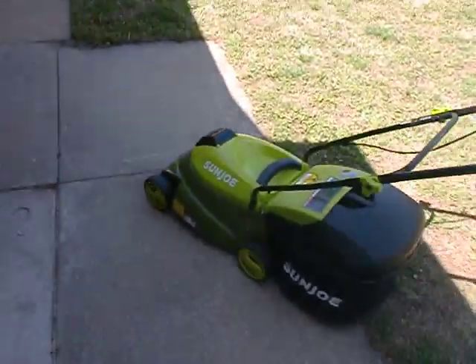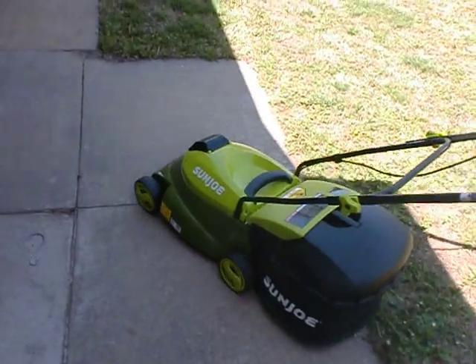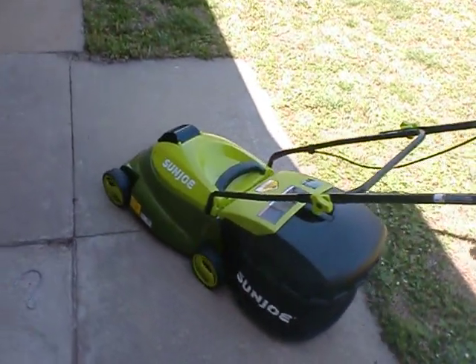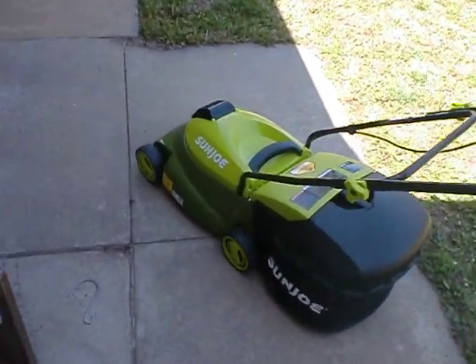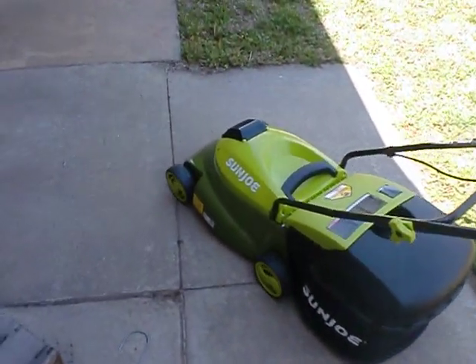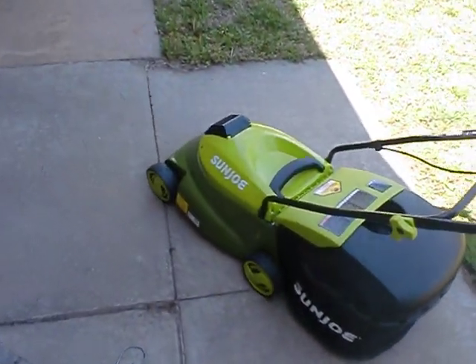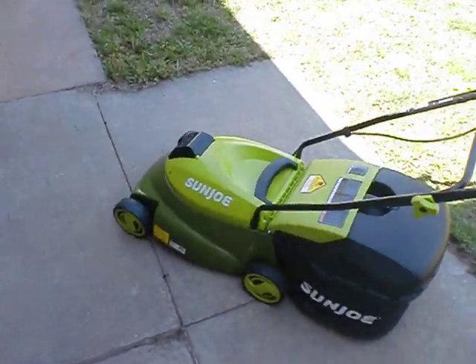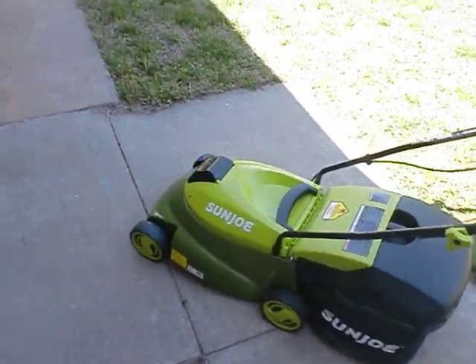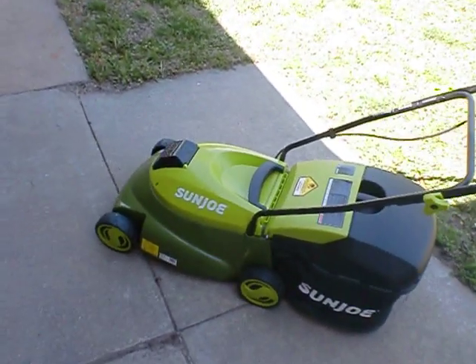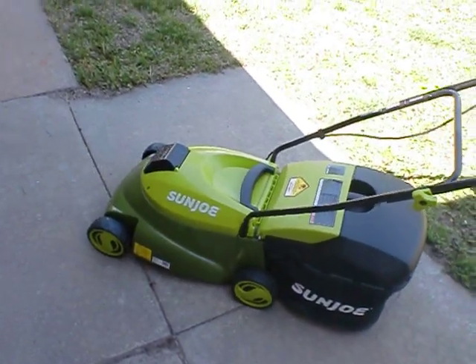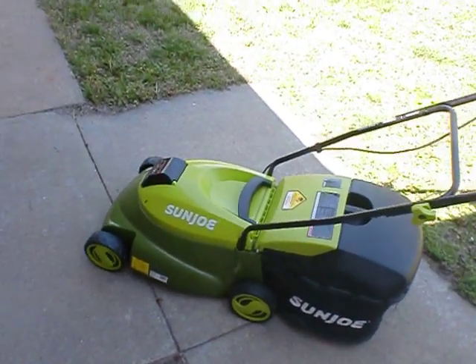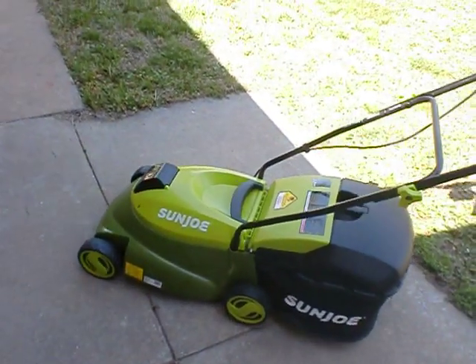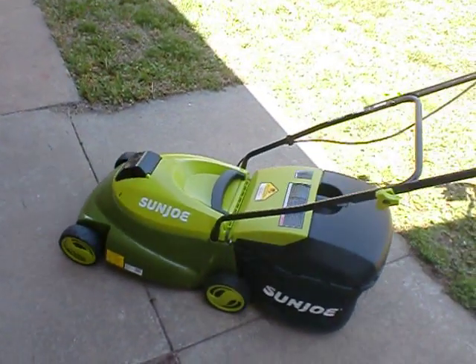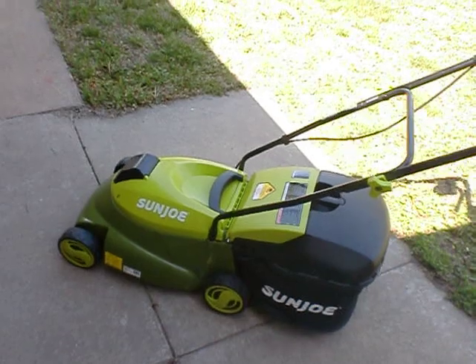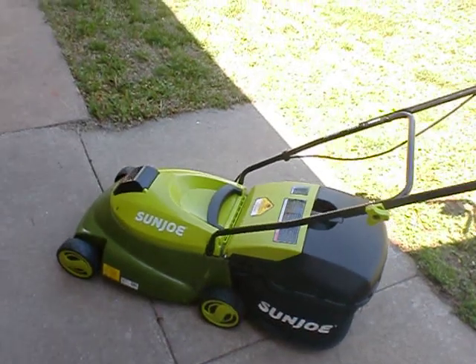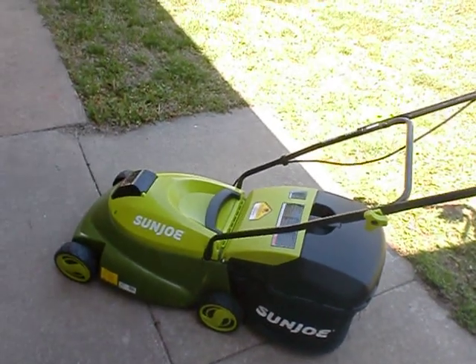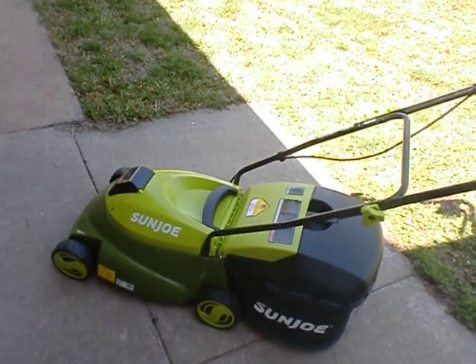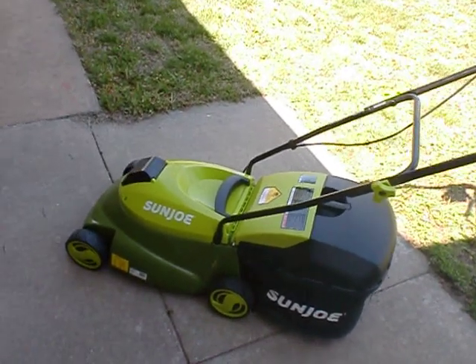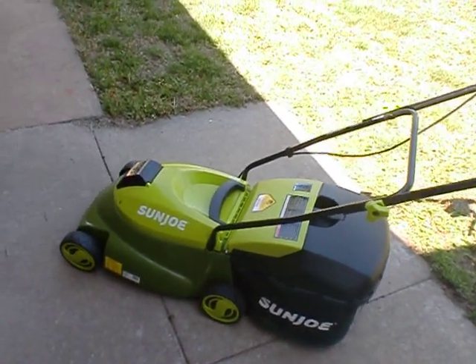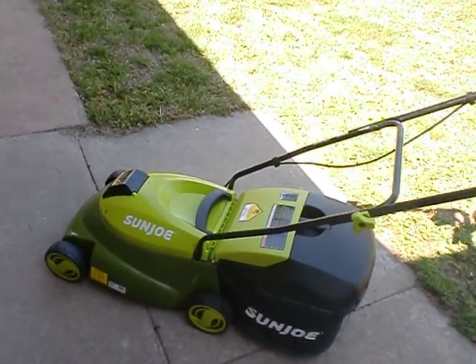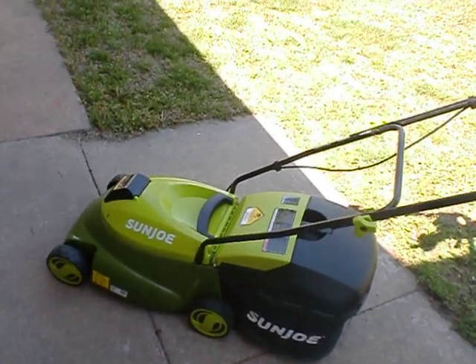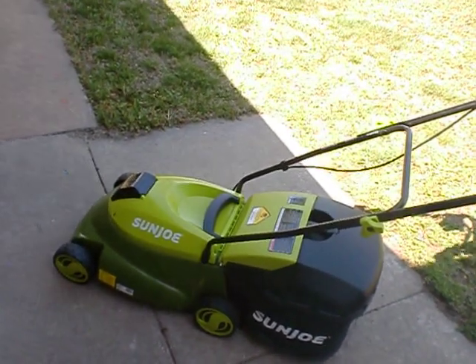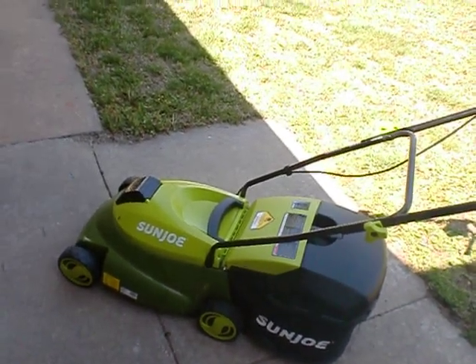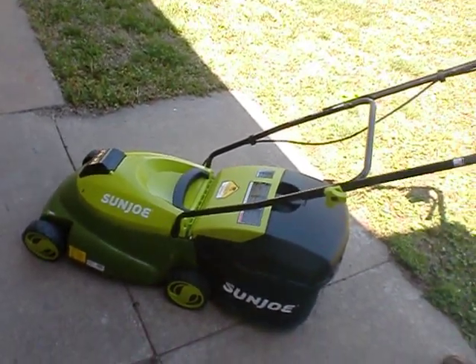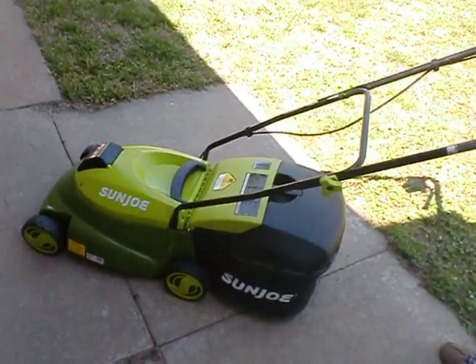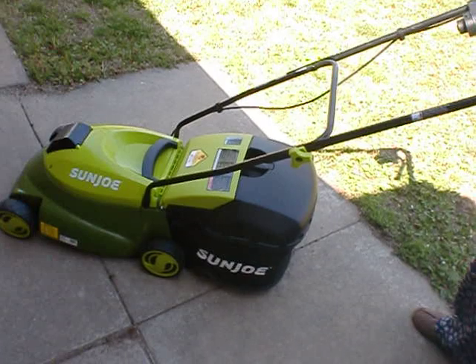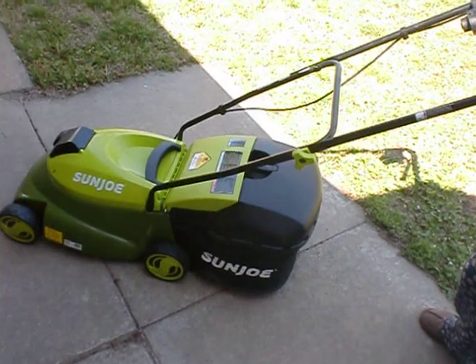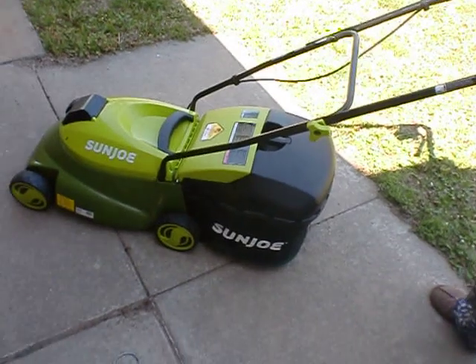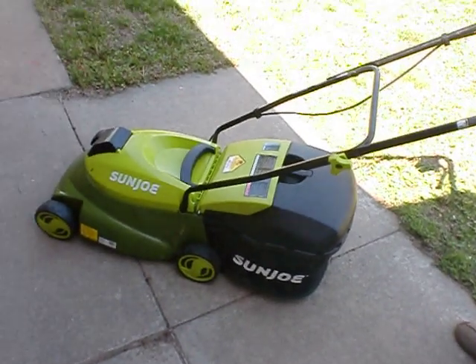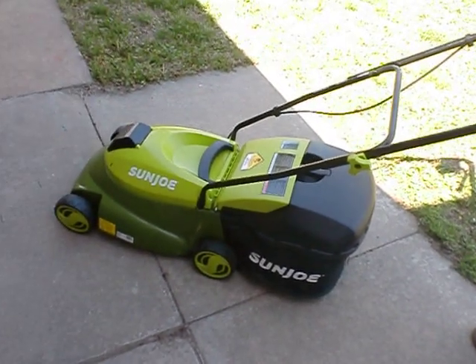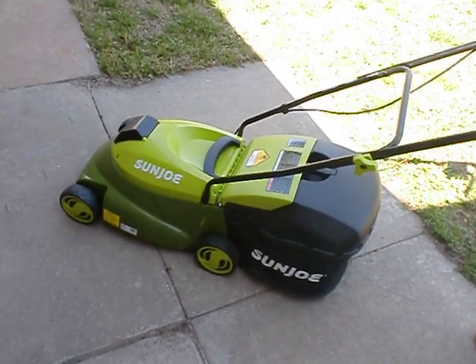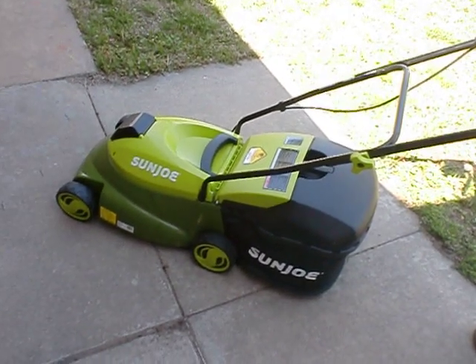I need to fix the woods. I've got them to level — what do you mean fix them? They're not on the... they're not low. One of them is up. So you adjust it up and down. Yeah, it goes up and down.